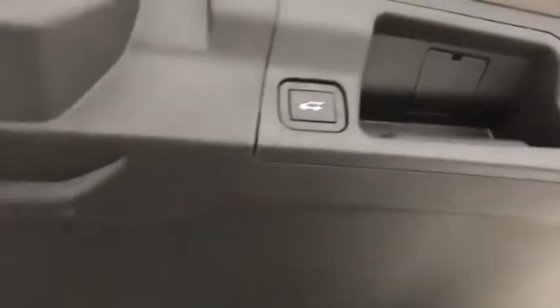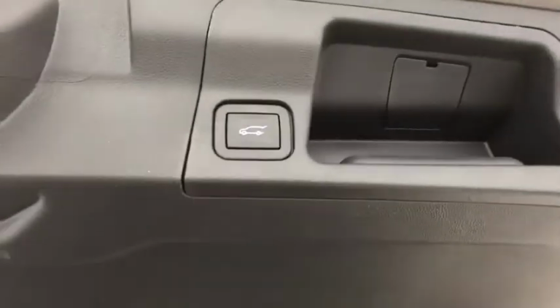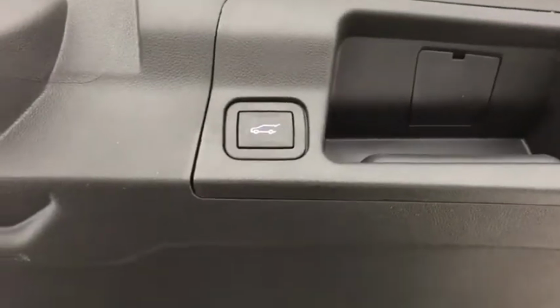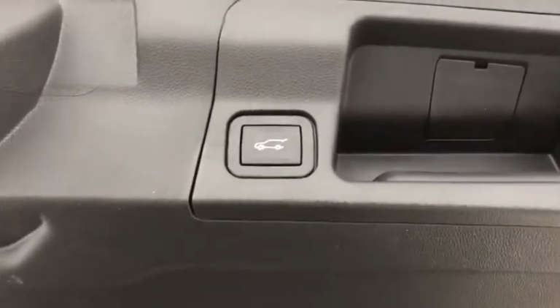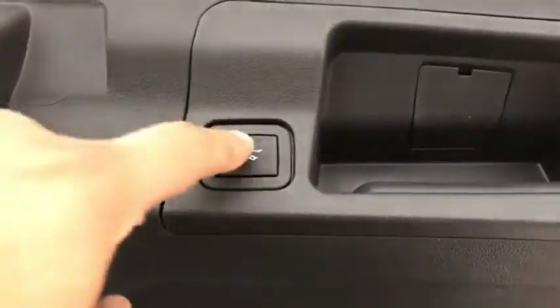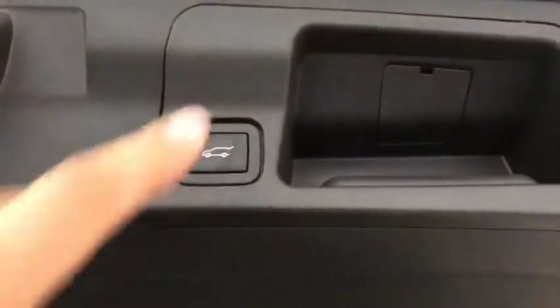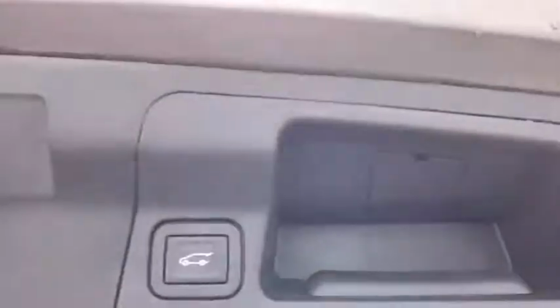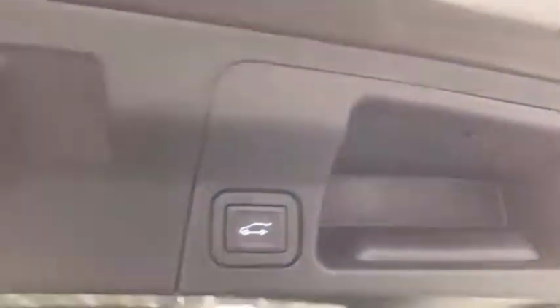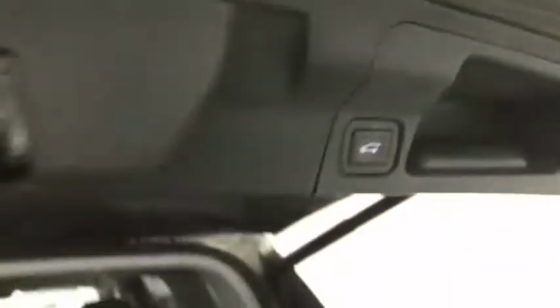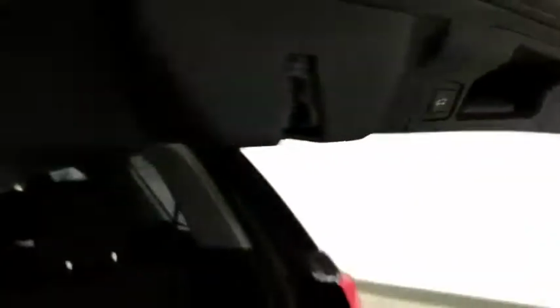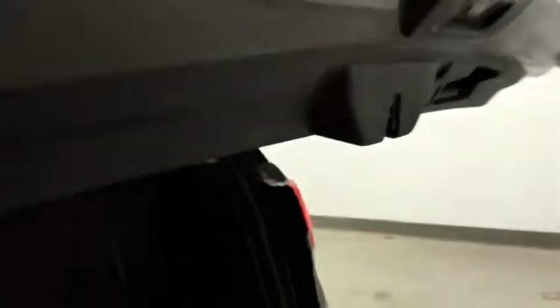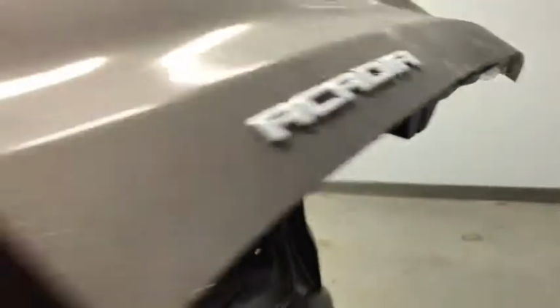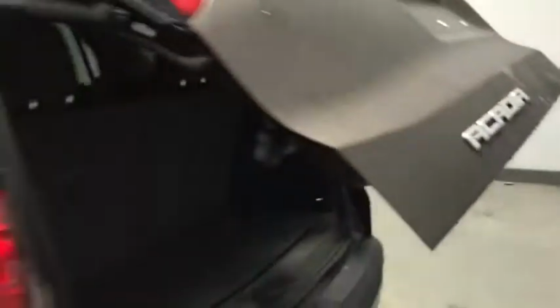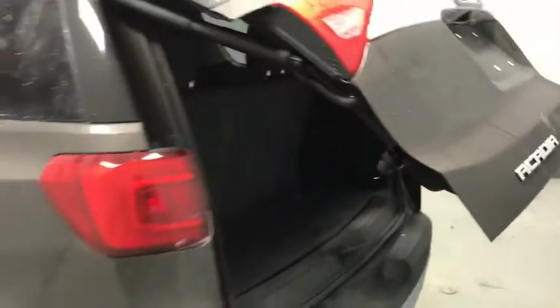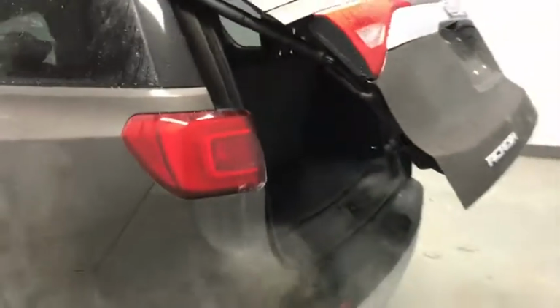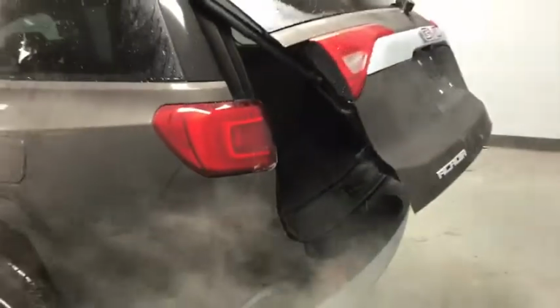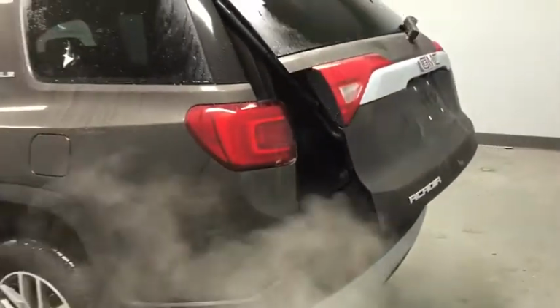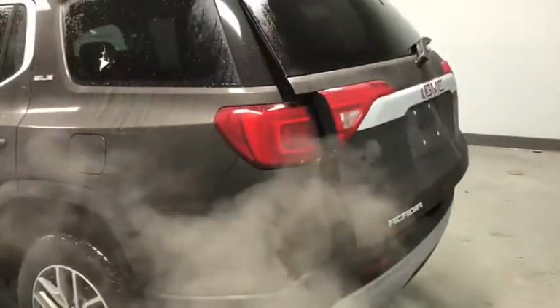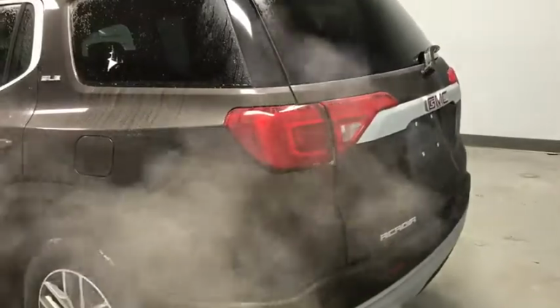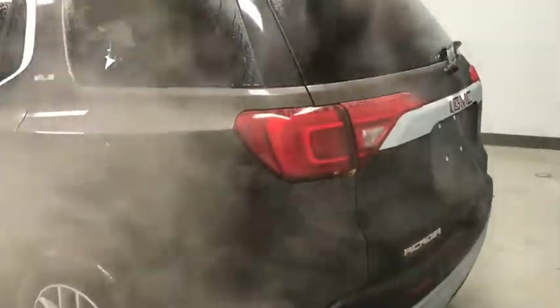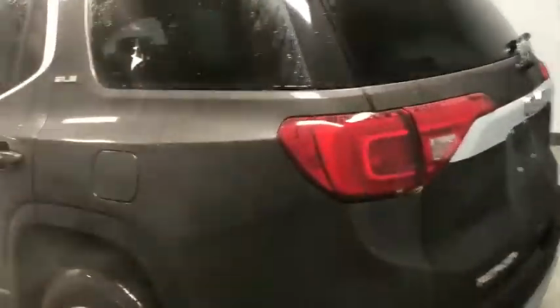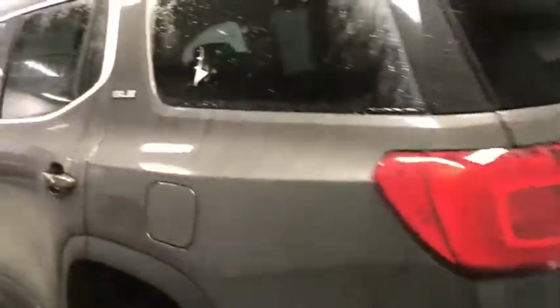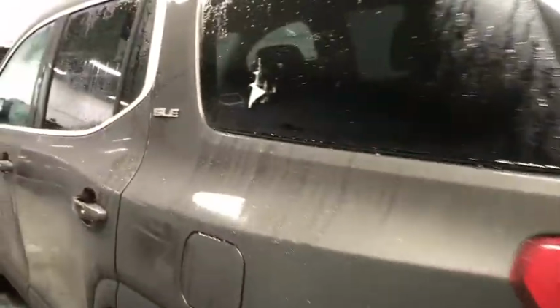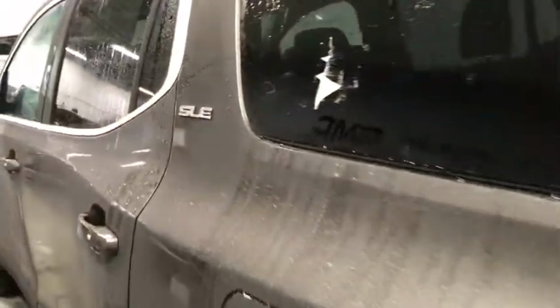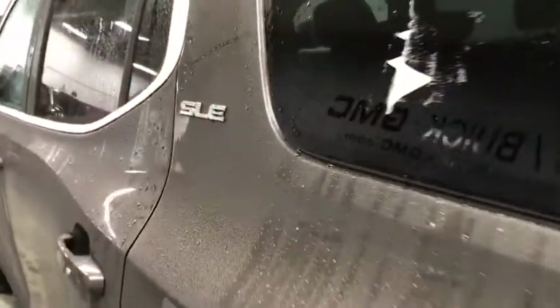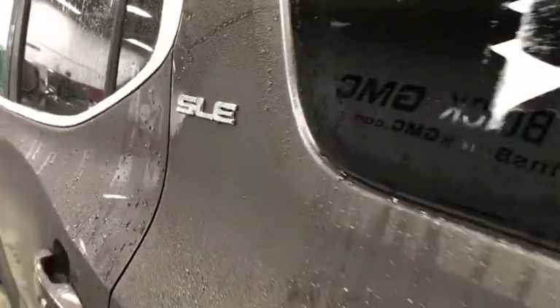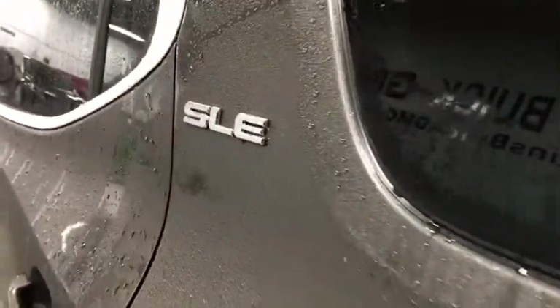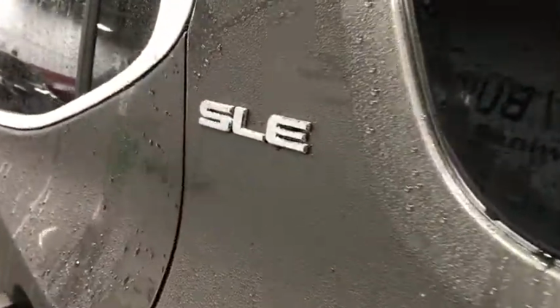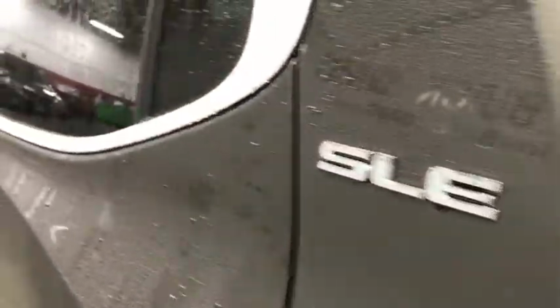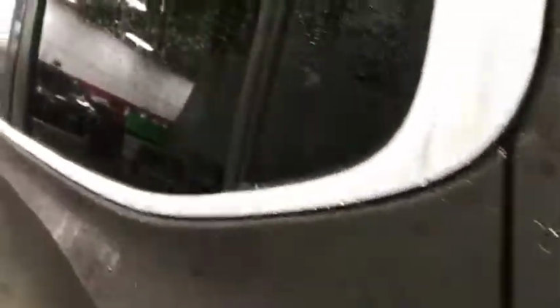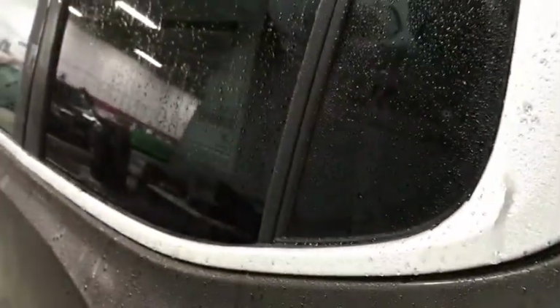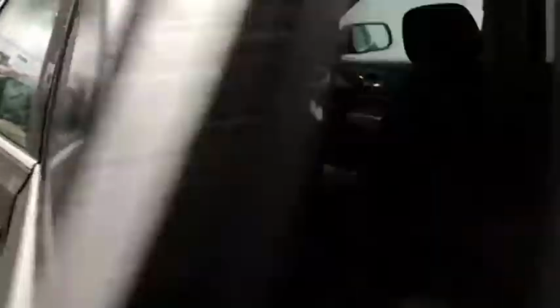Electronic stability control, rear window defroster, heated front driver and passenger seats, trip computer, compass, security system, brake assist, tachometer, overhead console, remote keyless entry.